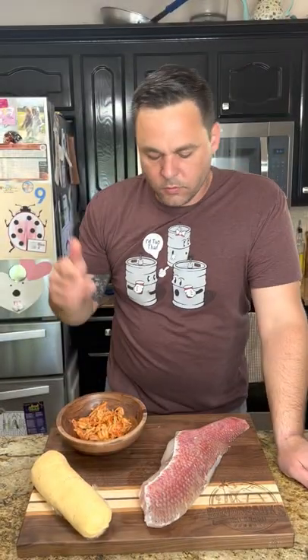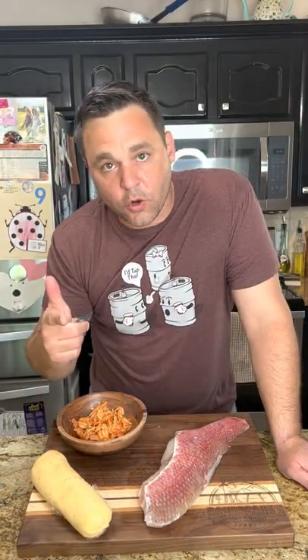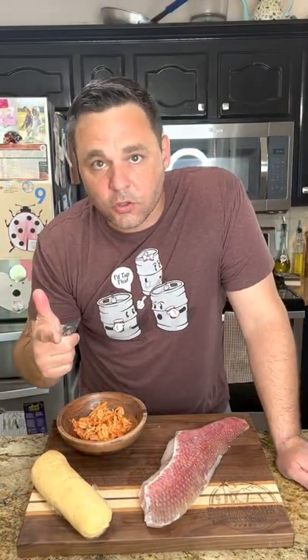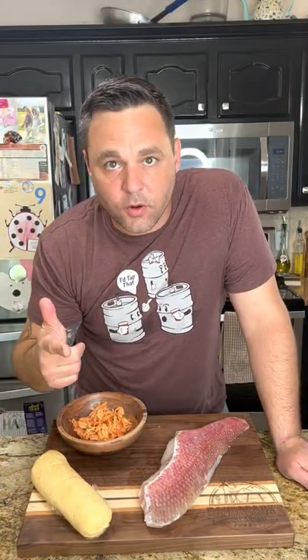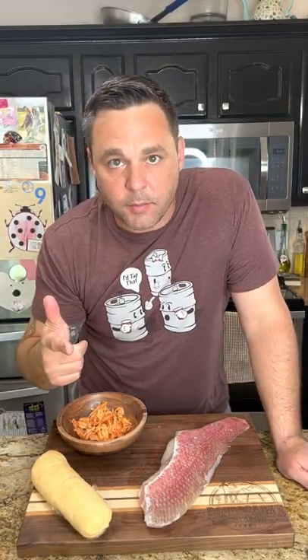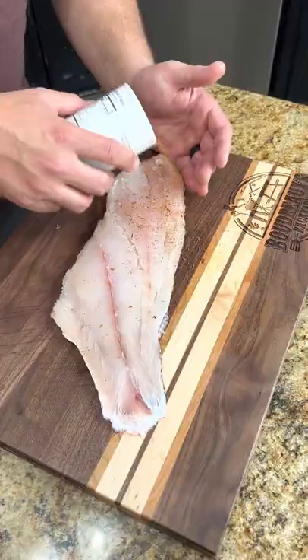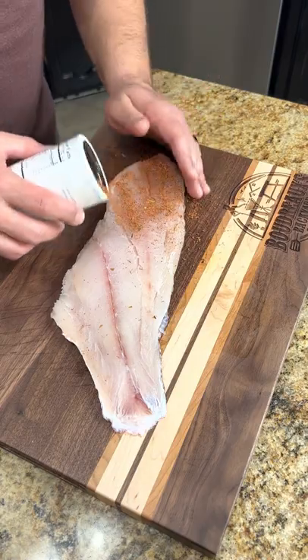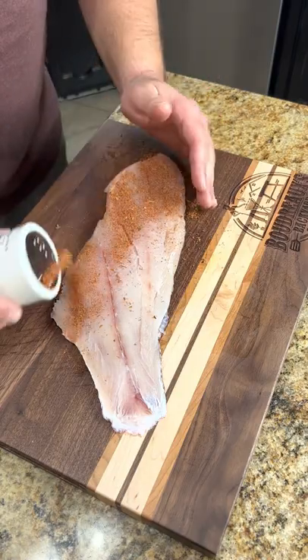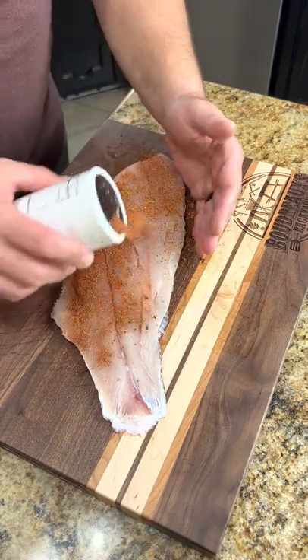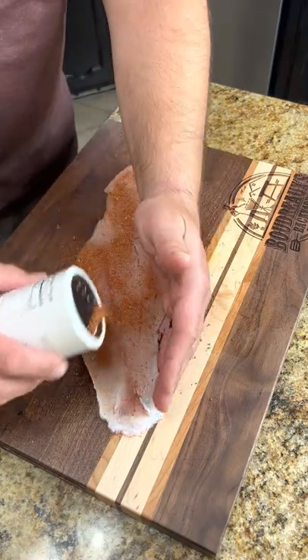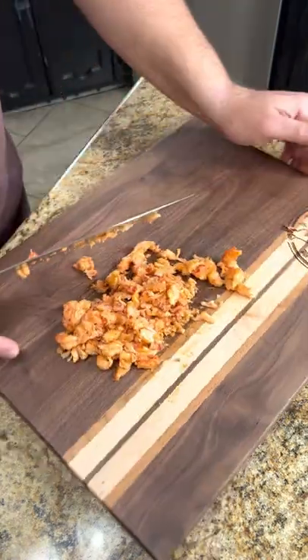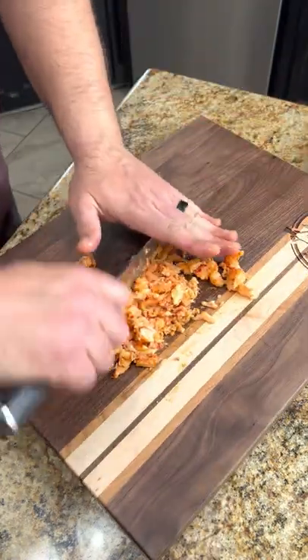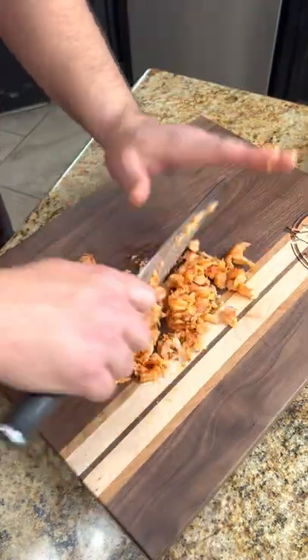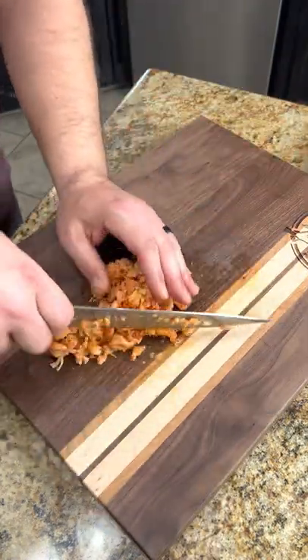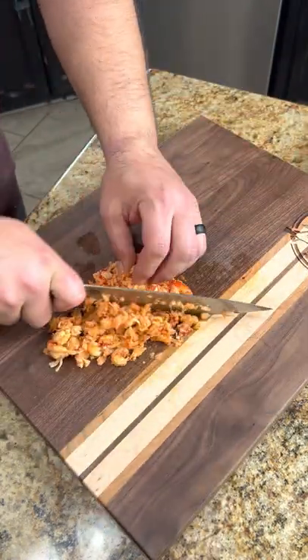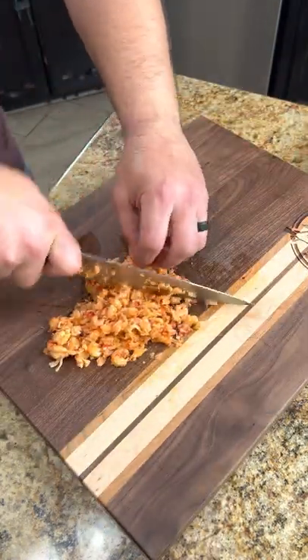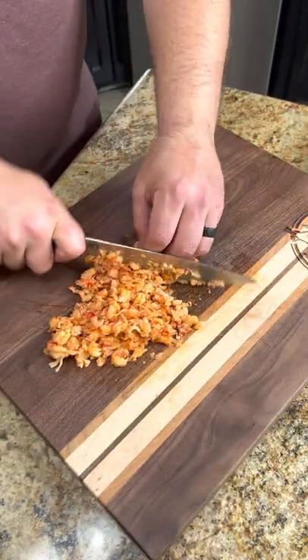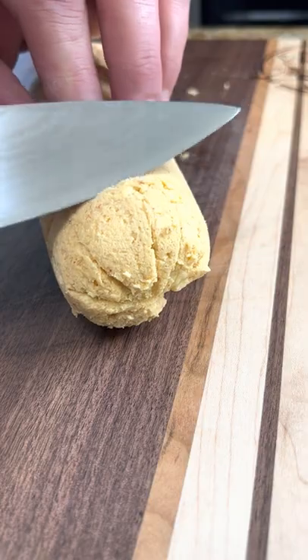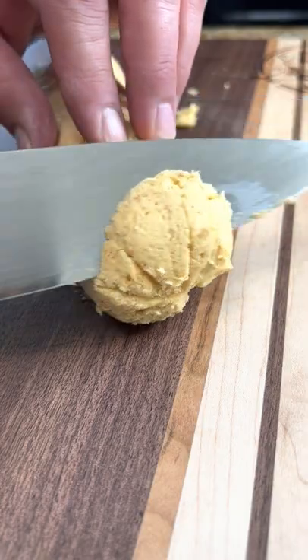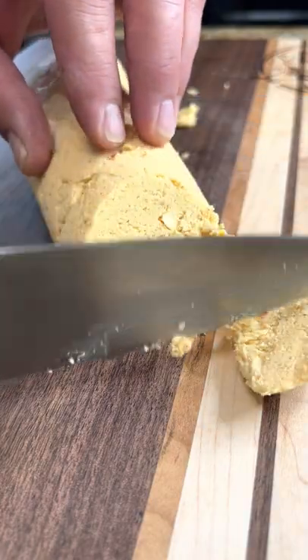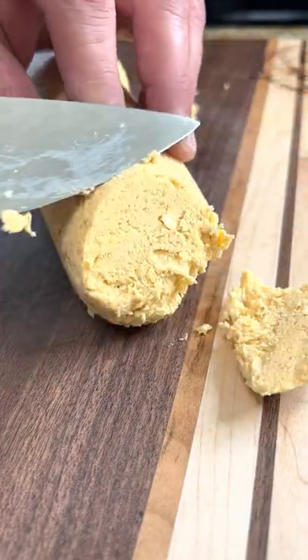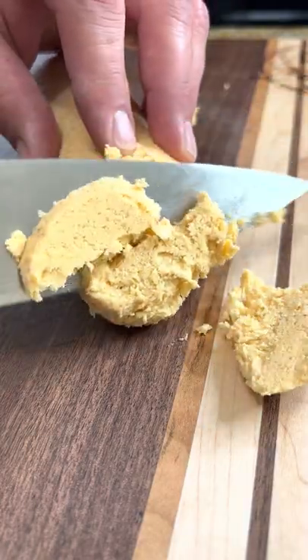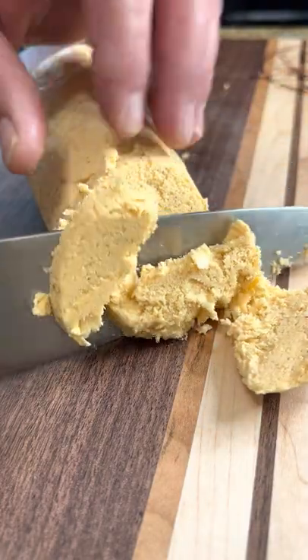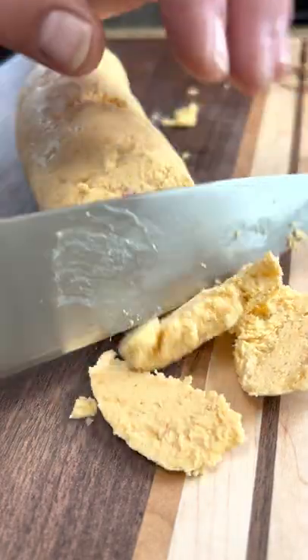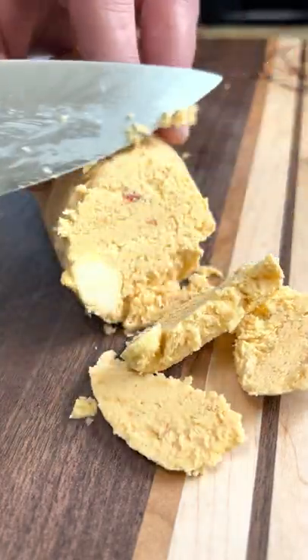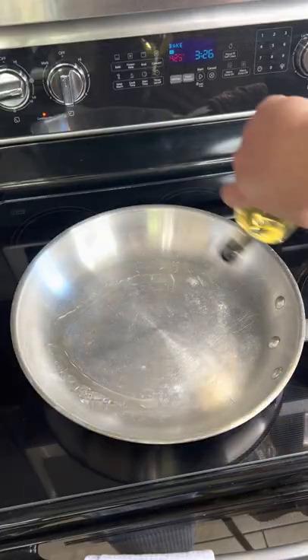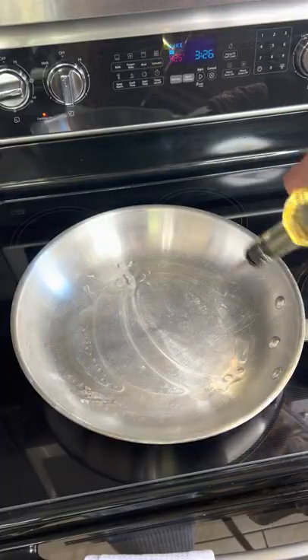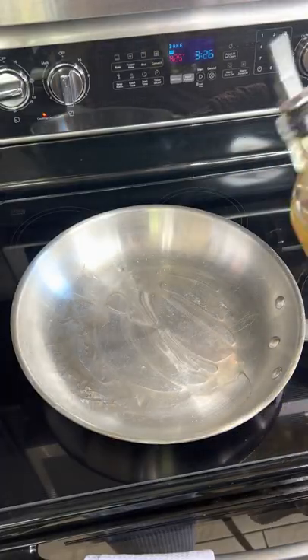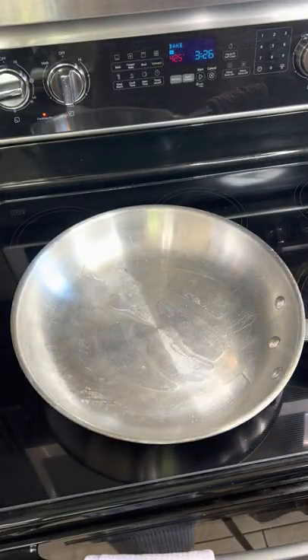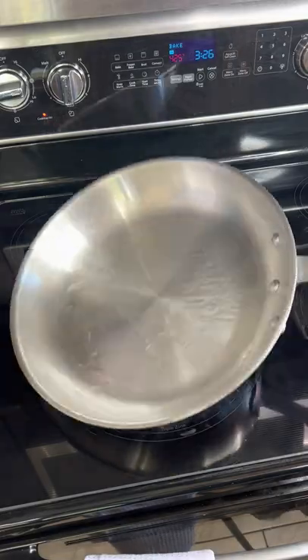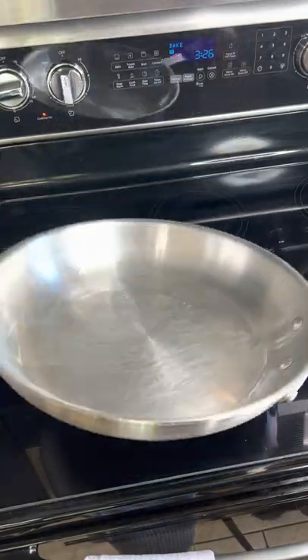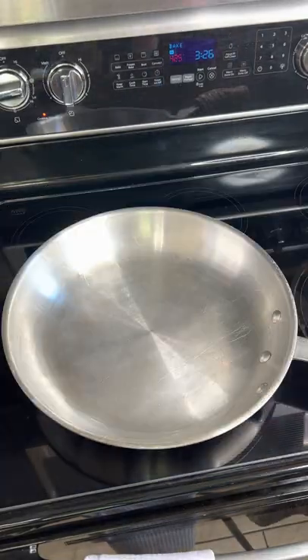We're doing a crawfish crusted red snapper — red snapper is my all-time favorite fish, and we're going to bring it to the next level. Rub it down with your blackening seasoning, go ahead and mince up the crawfish, and cut up some of this crawfish butter.